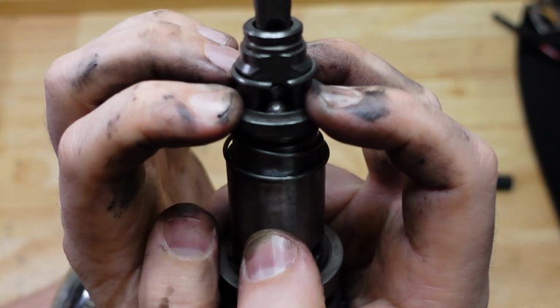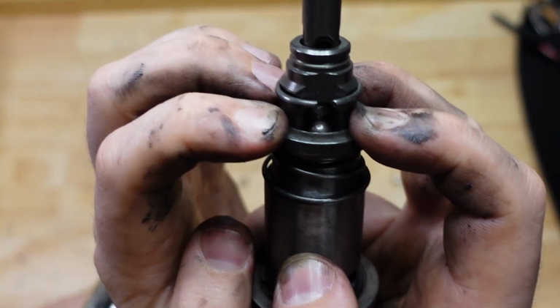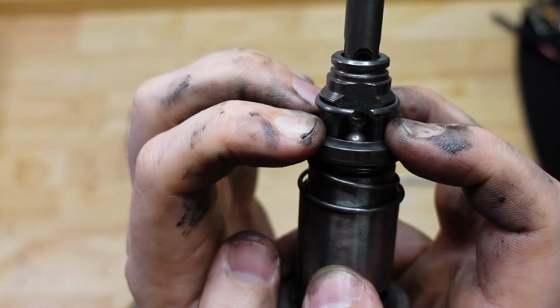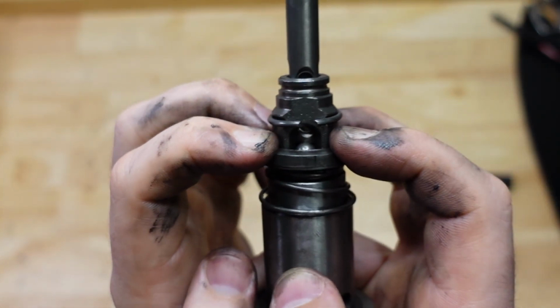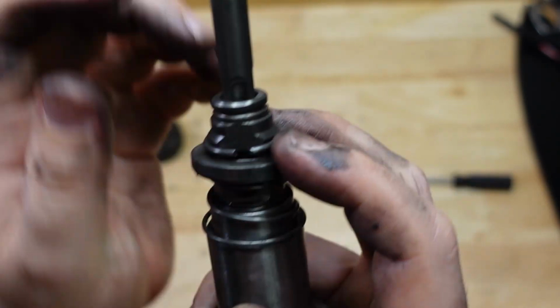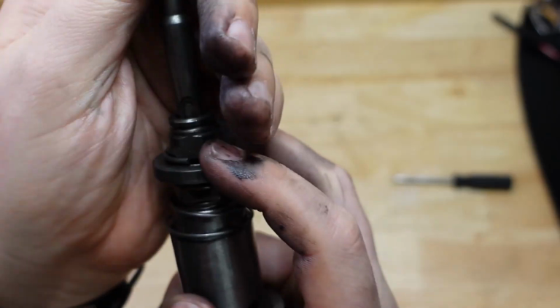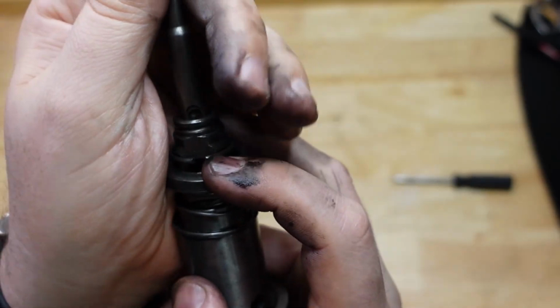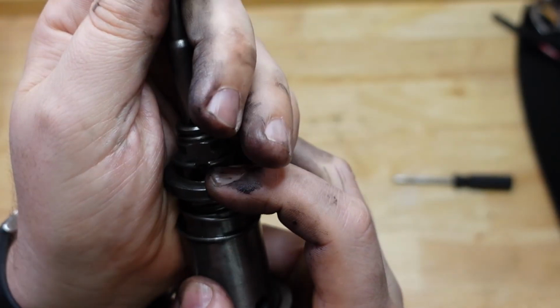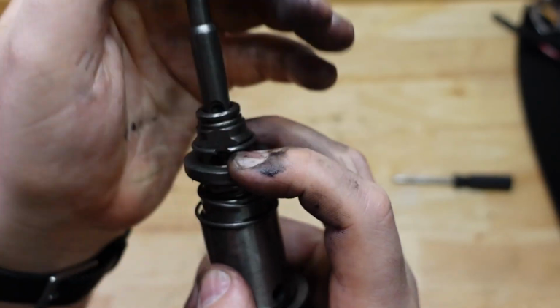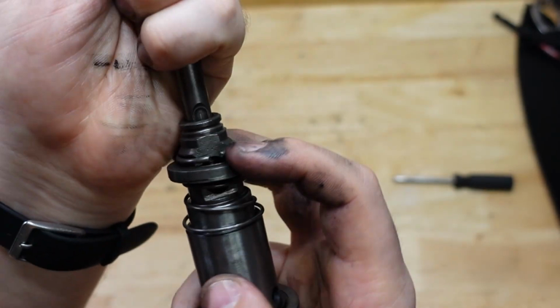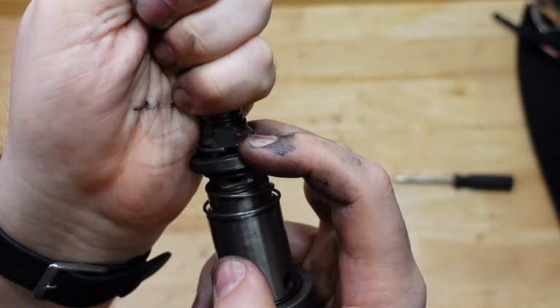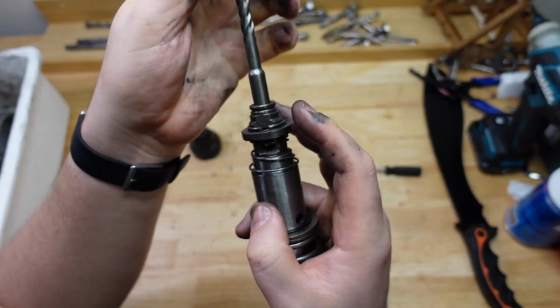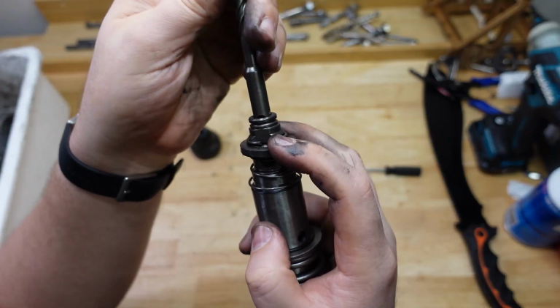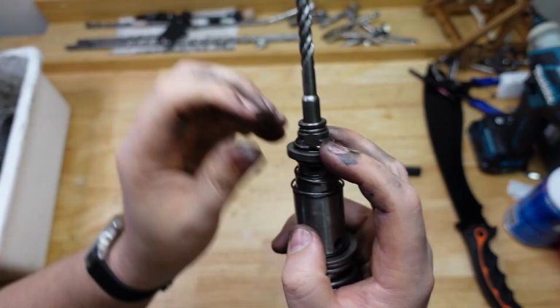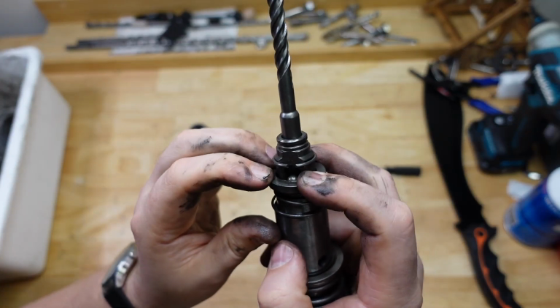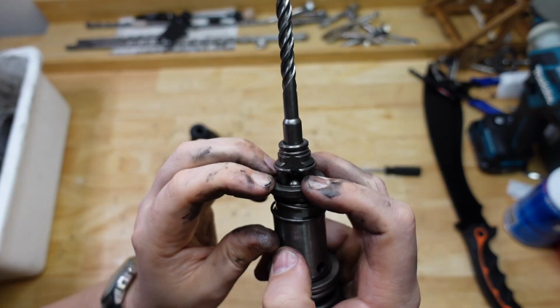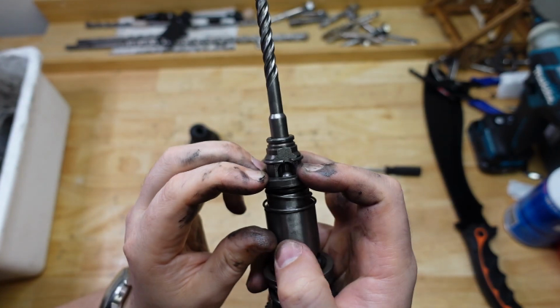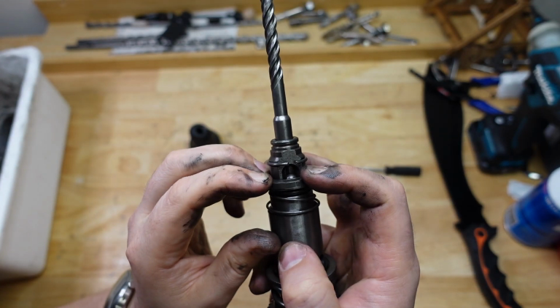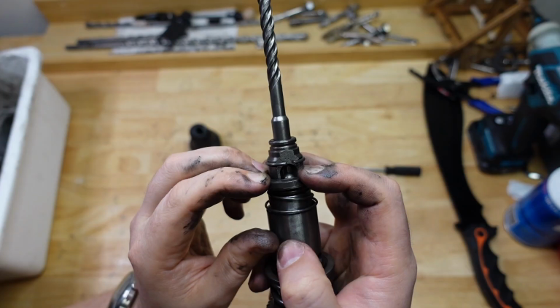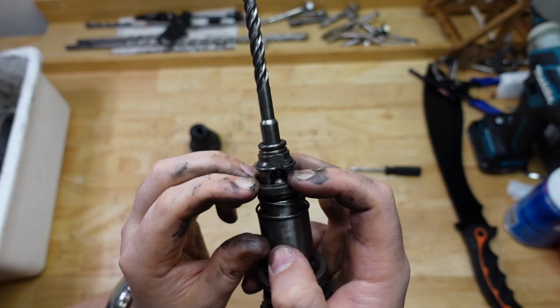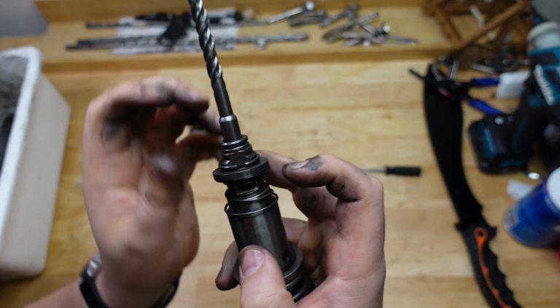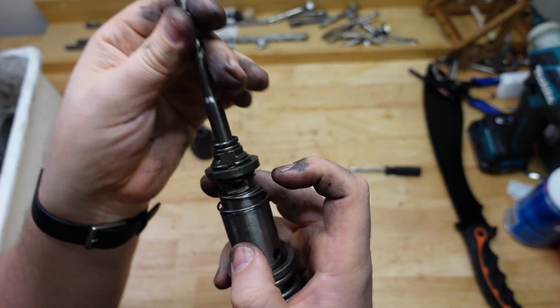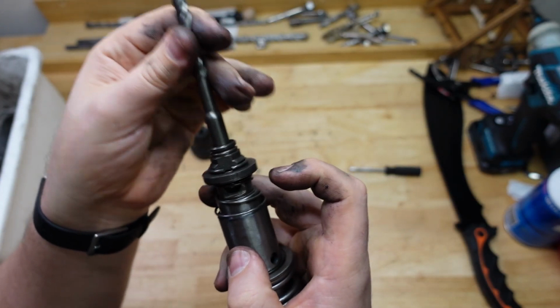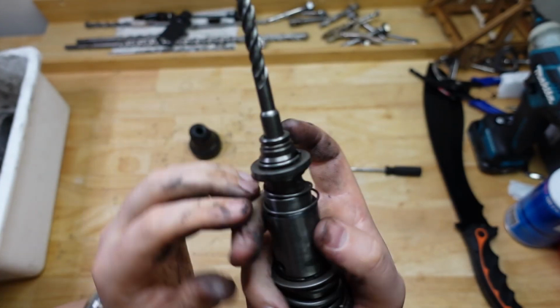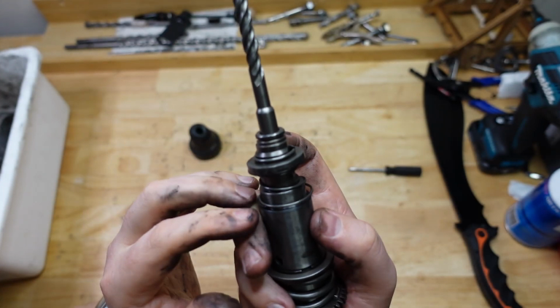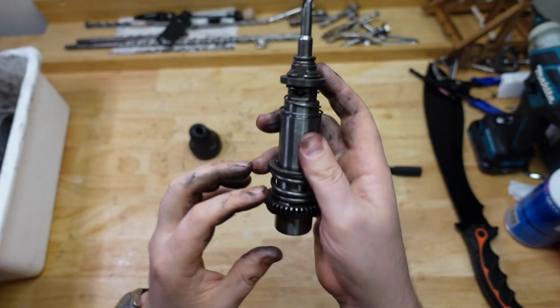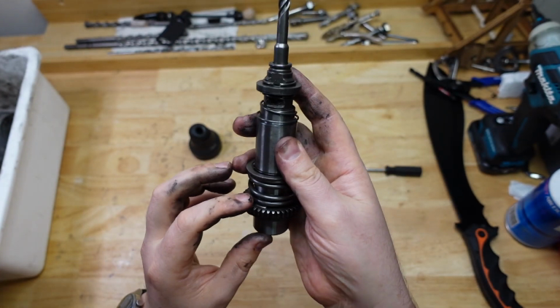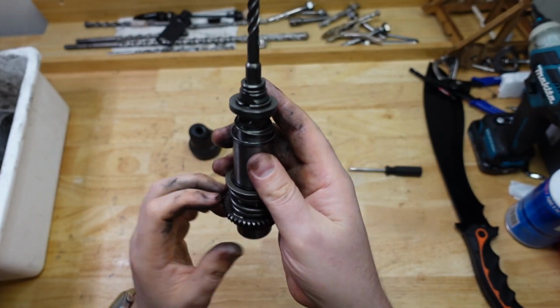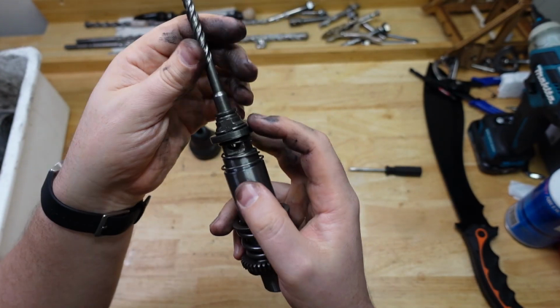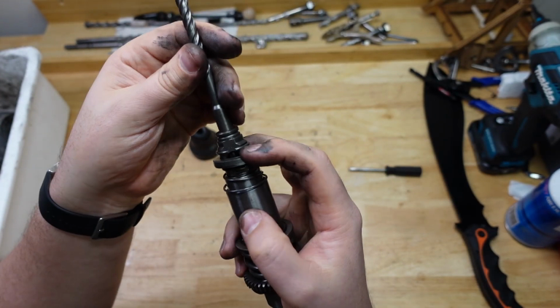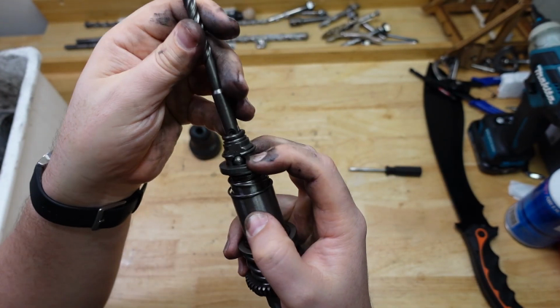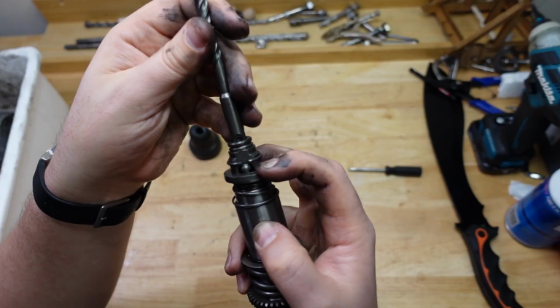That little ball bearing — aren't they amazing? Little ball bearing doing all that work. Beautiful. Real simple. Real handy. Love it.